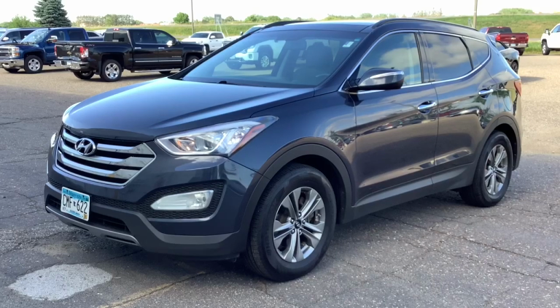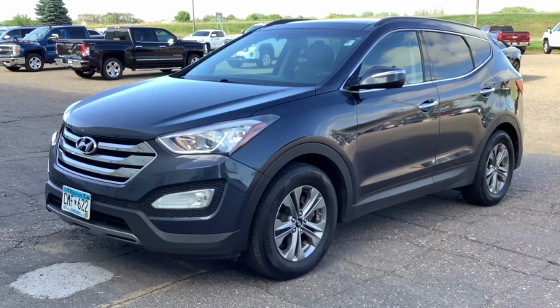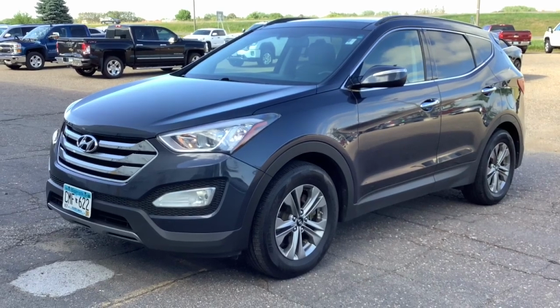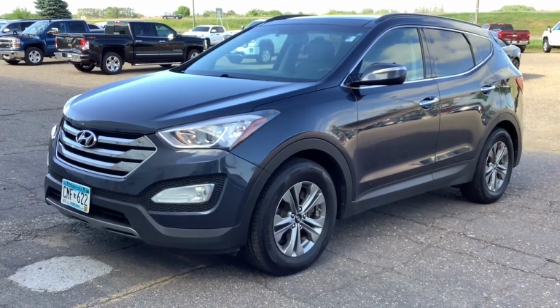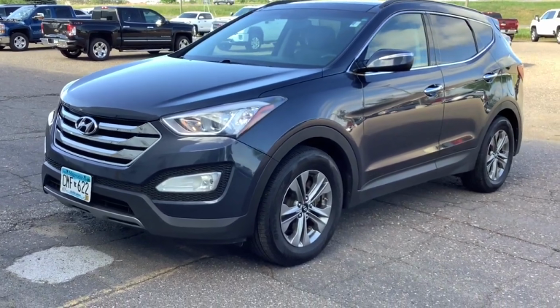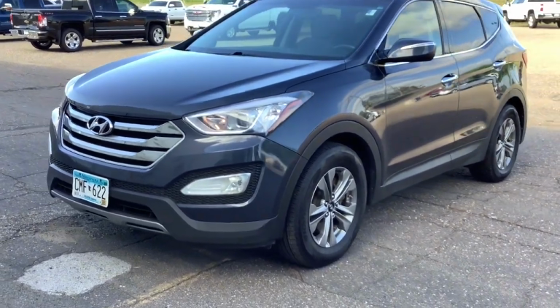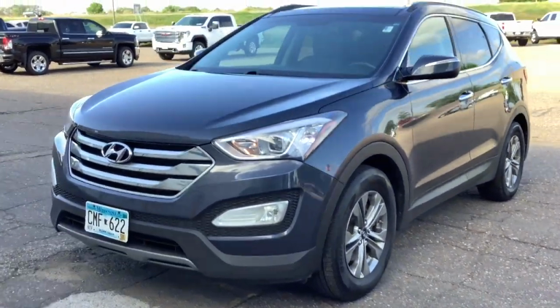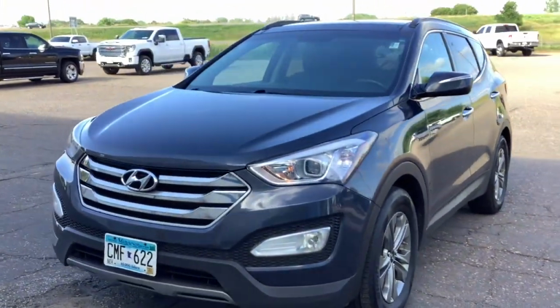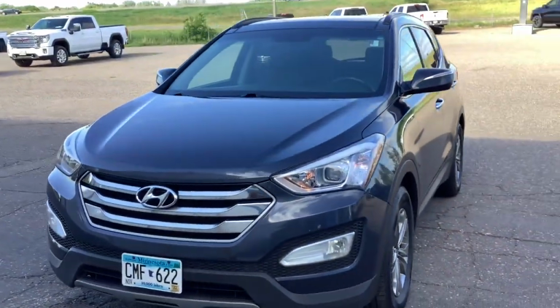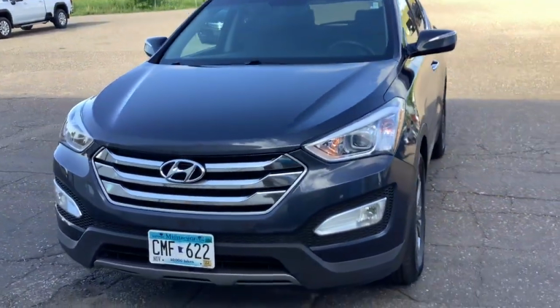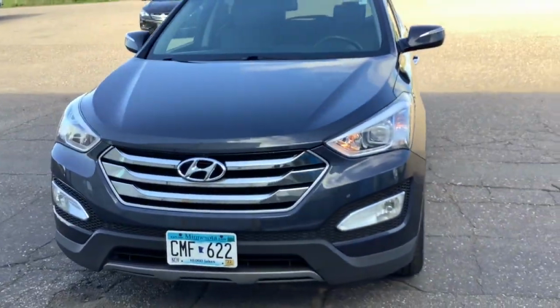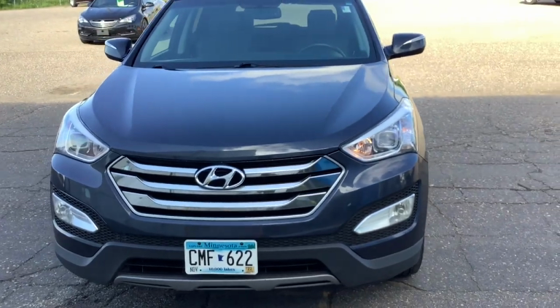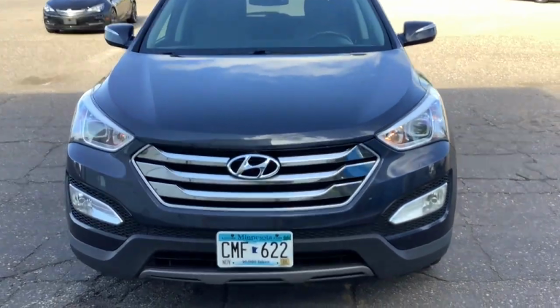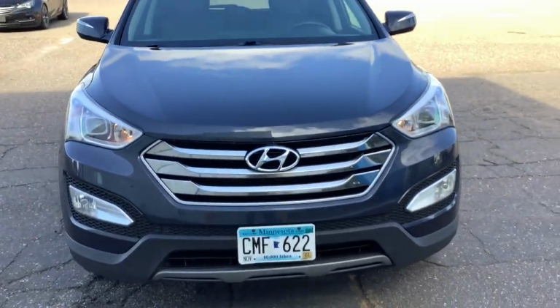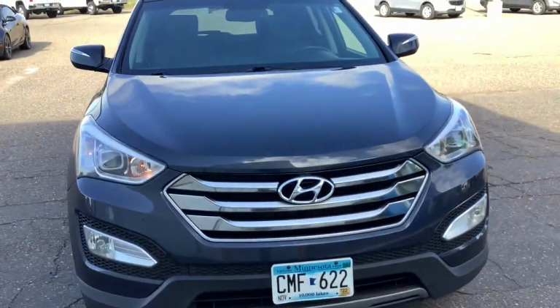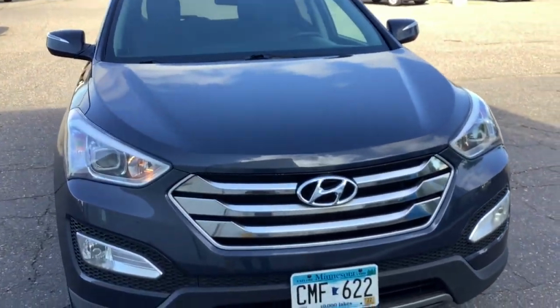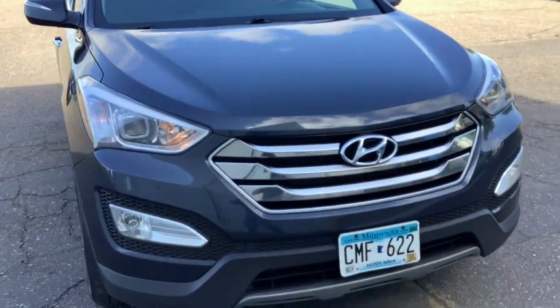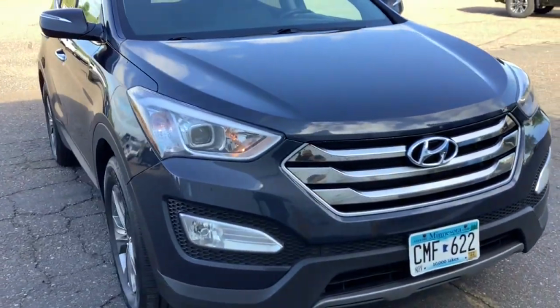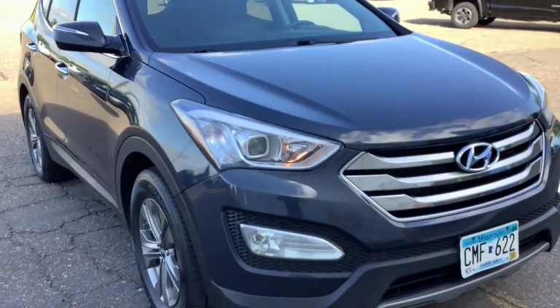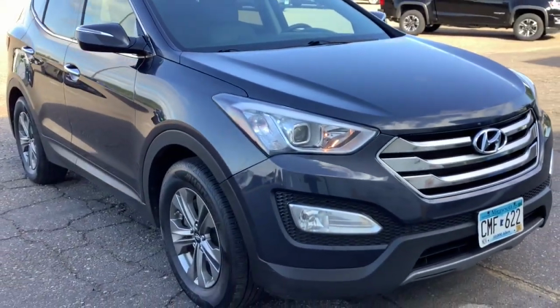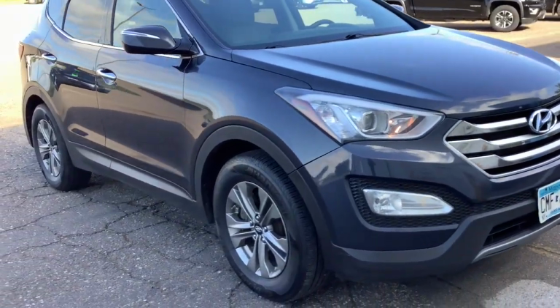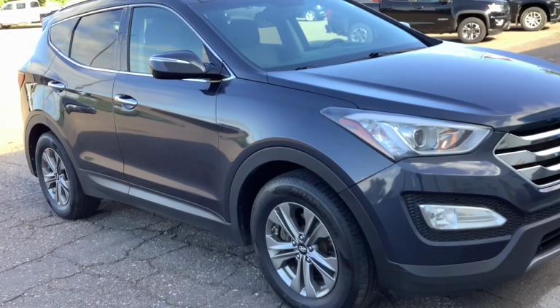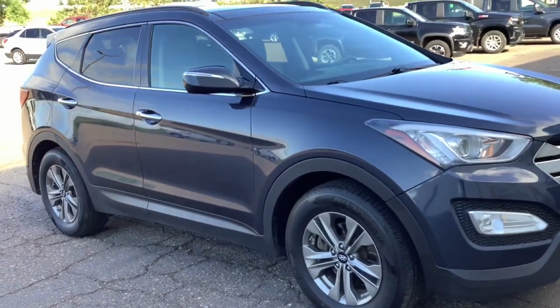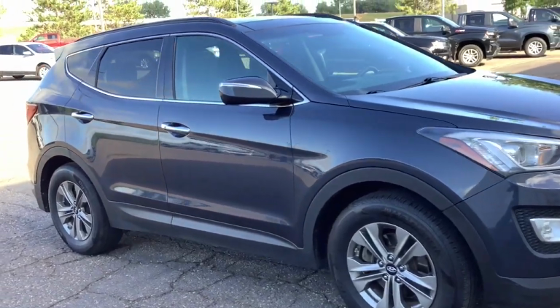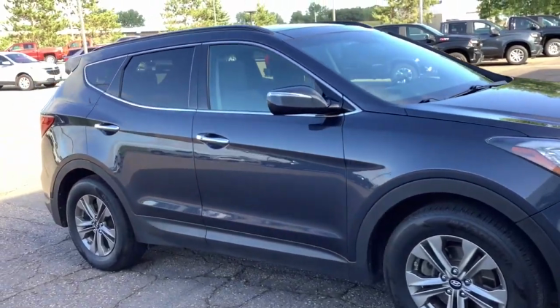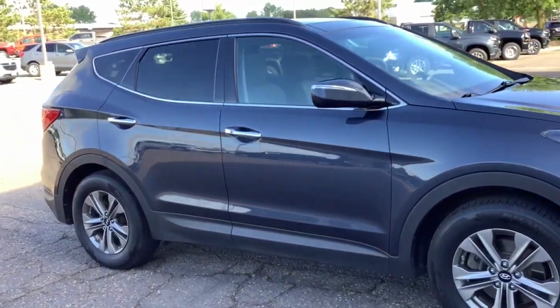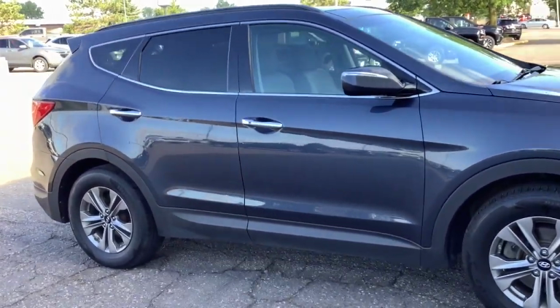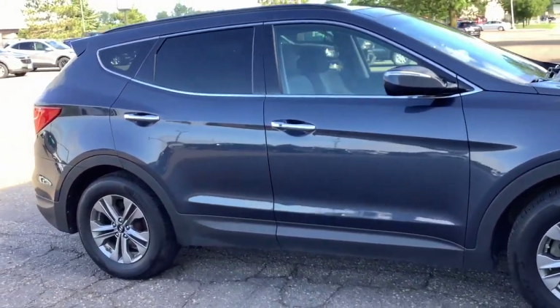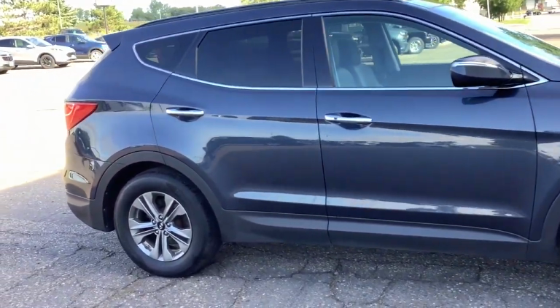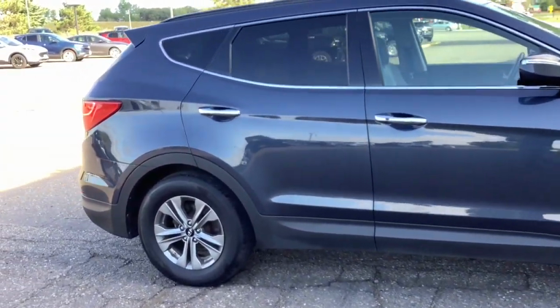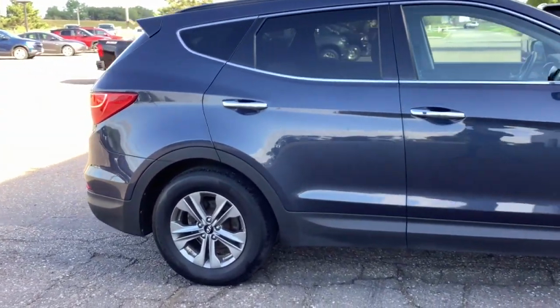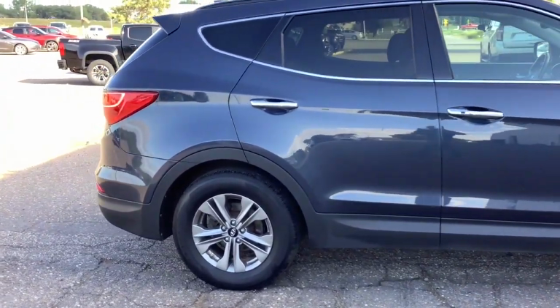You just found the 2016 Hyundai Santa Fe. This vehicle still has fewer than 150,000 miles on the clock, so it won't last long. Handsome and versatile, this Santa Fe brings ease and comfort to your busy lifestyle.